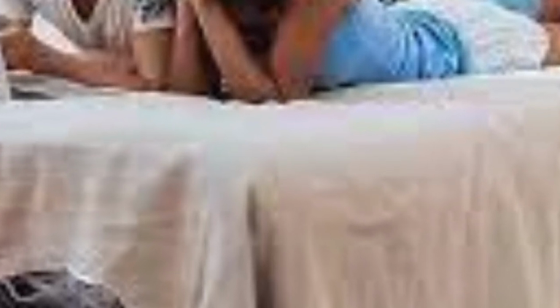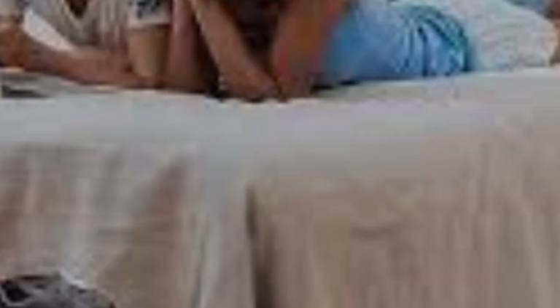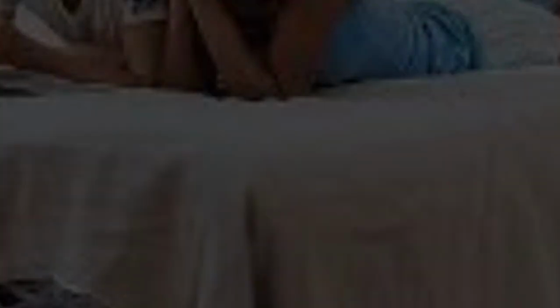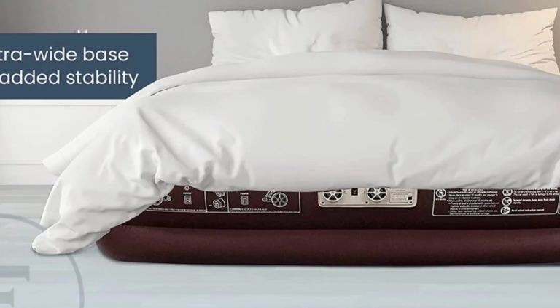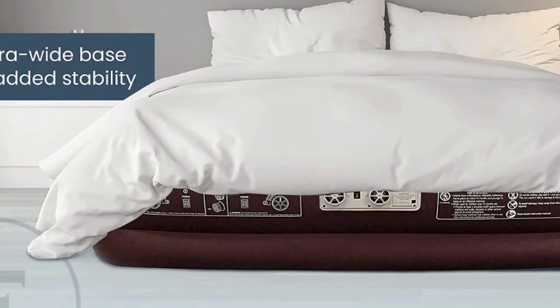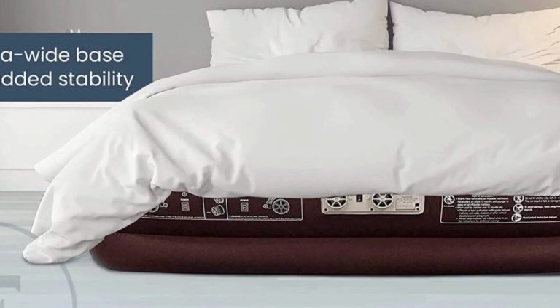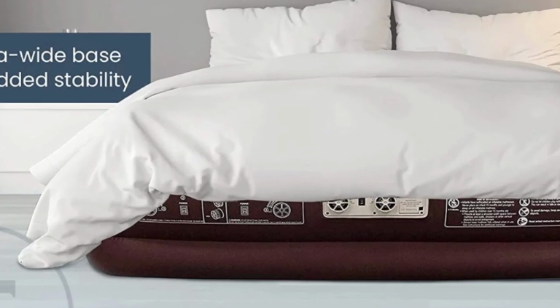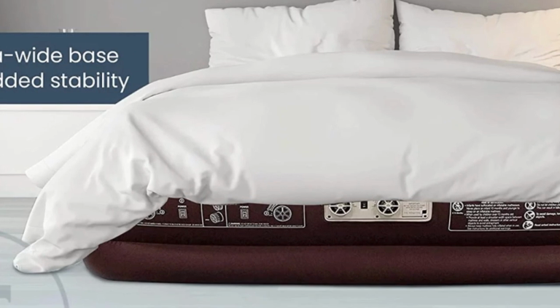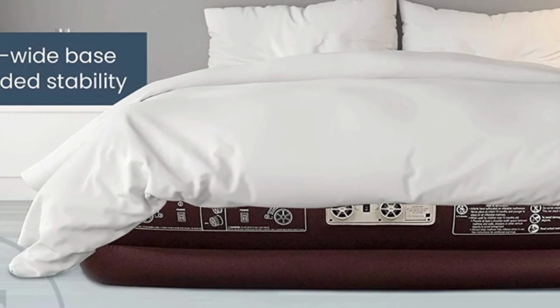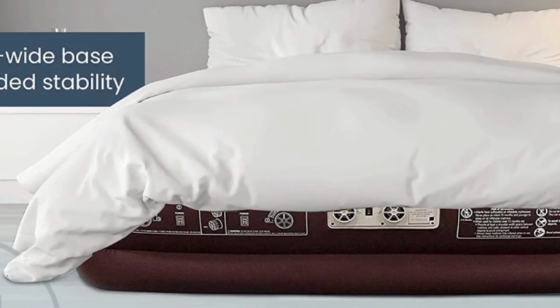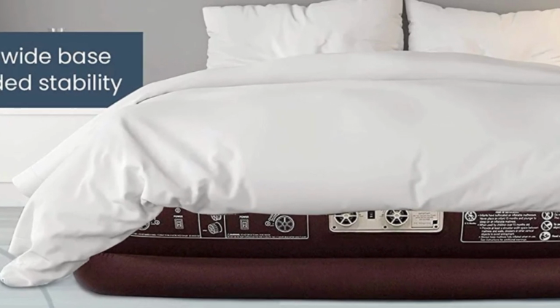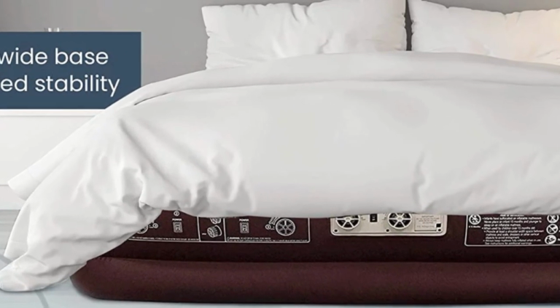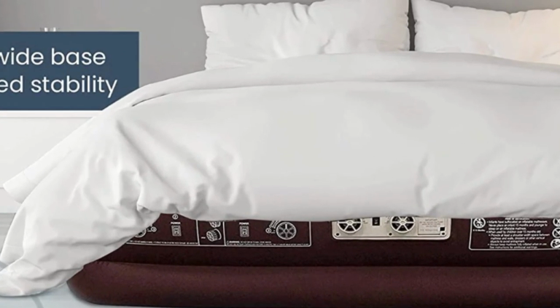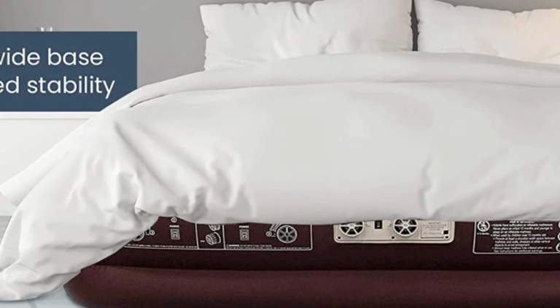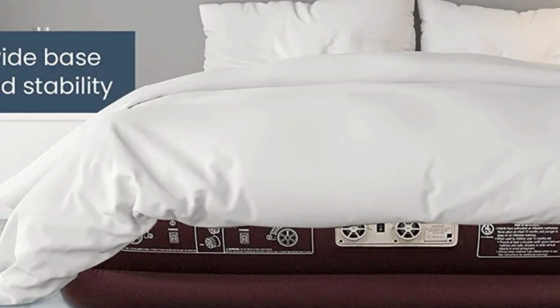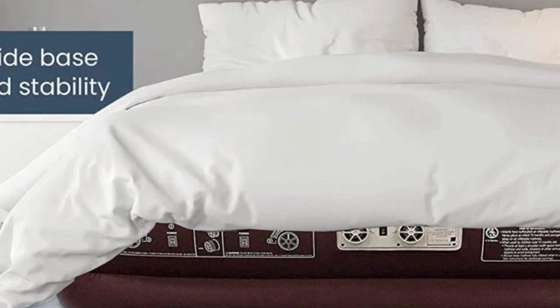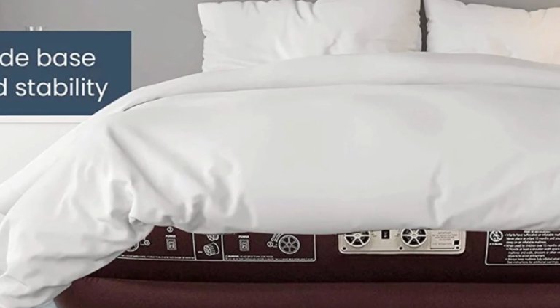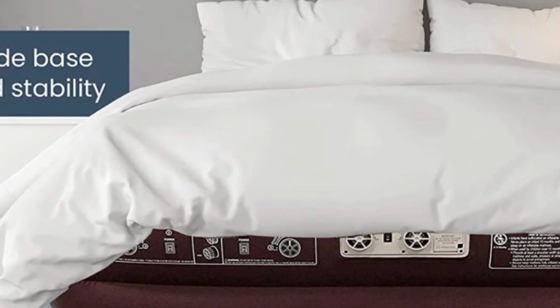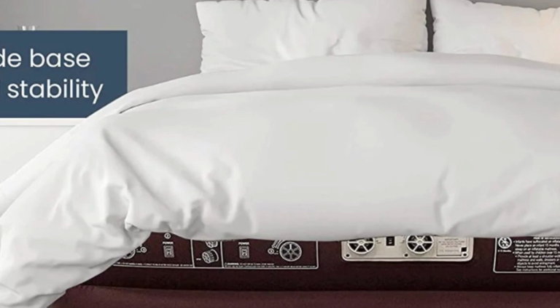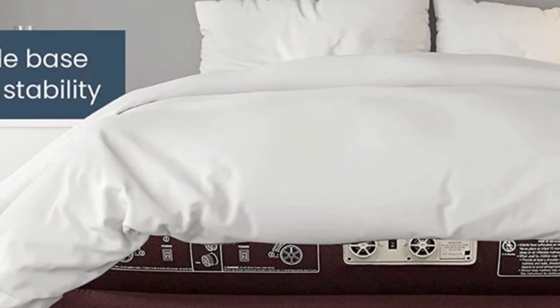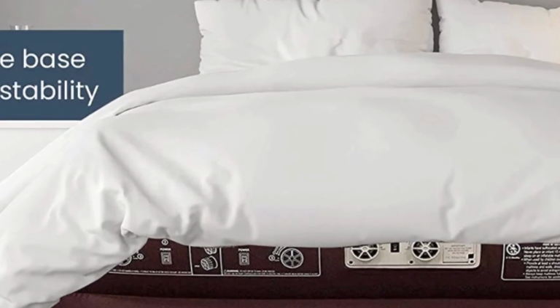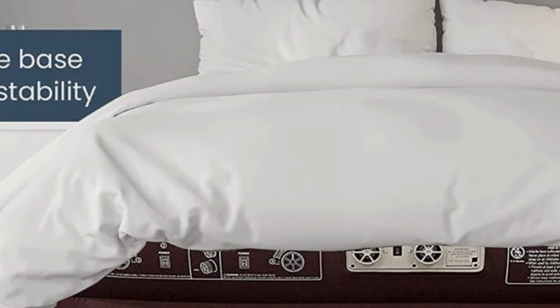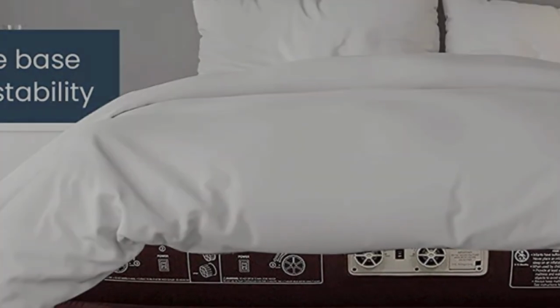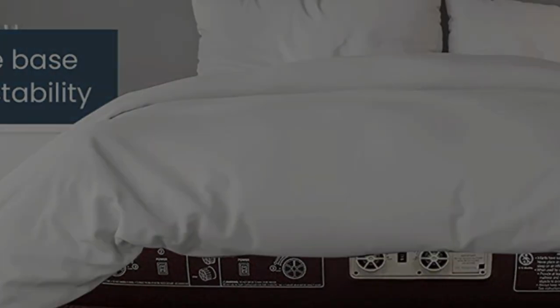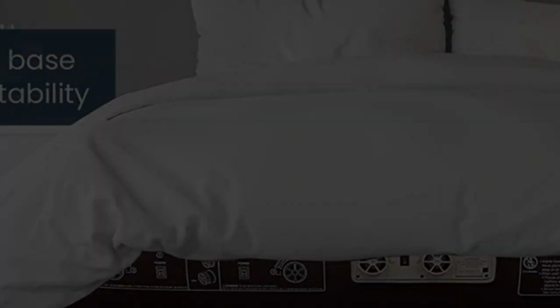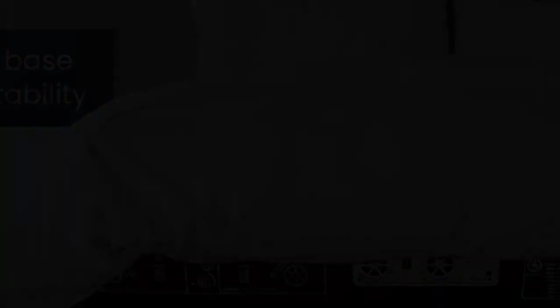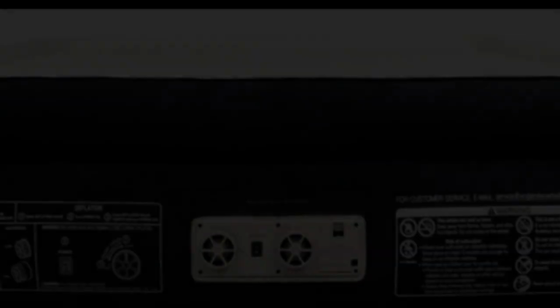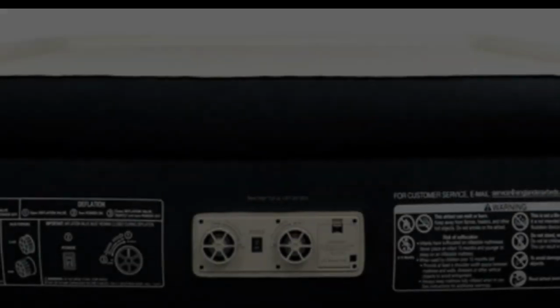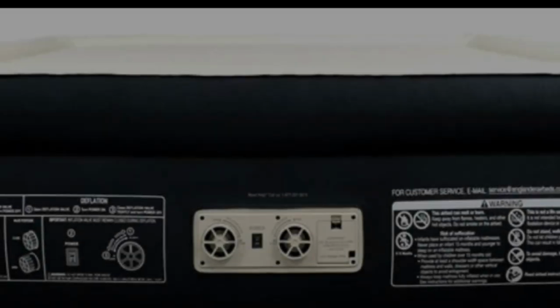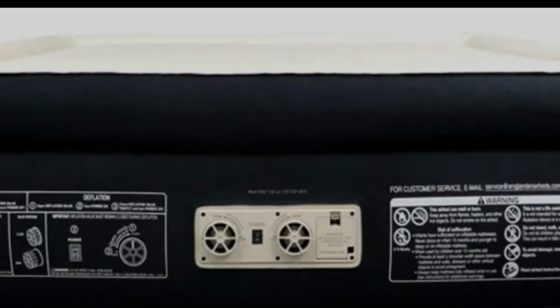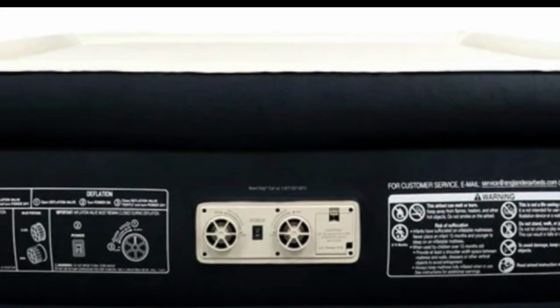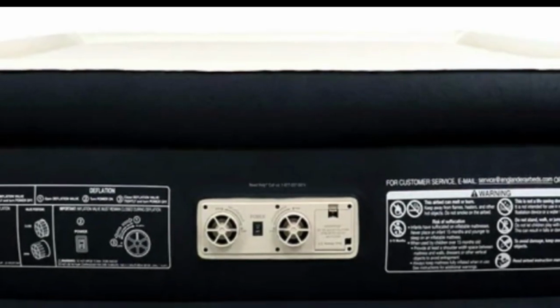This premium microfiber feels like sleeping on a cloud and keeps you comfy all night. Uncompromised comfort.